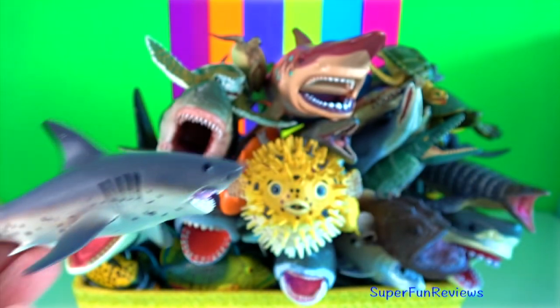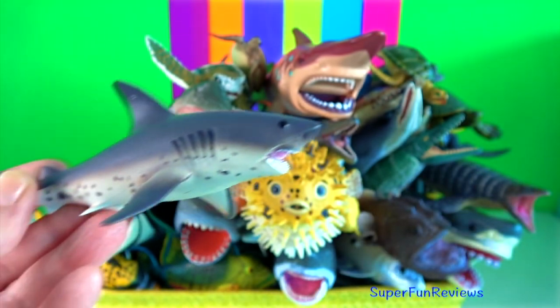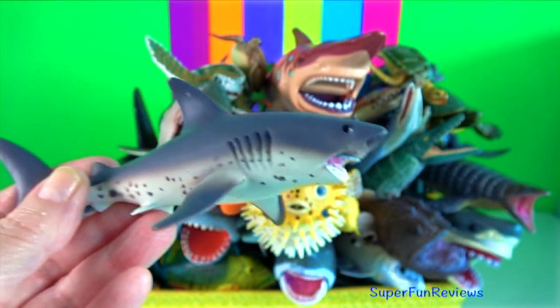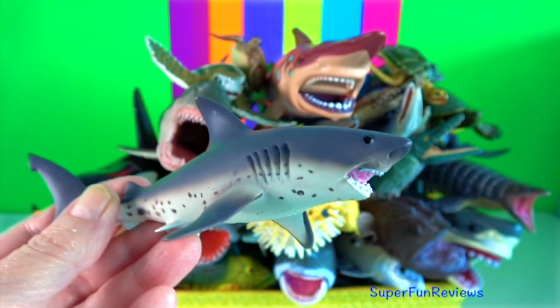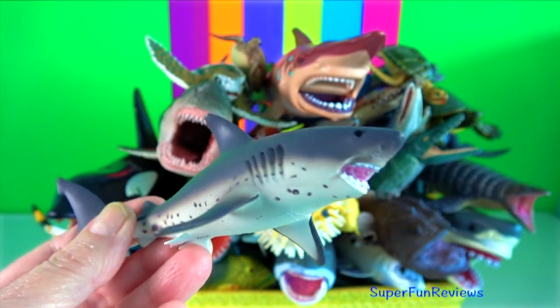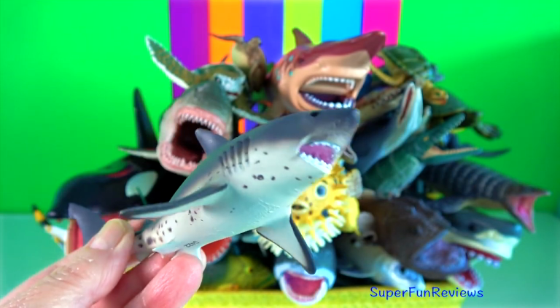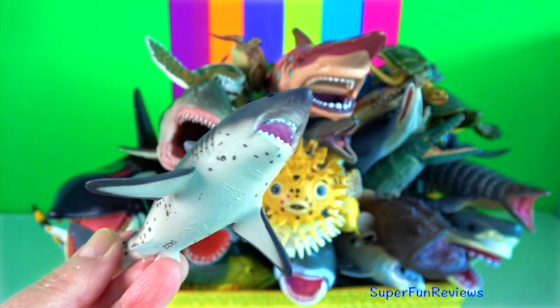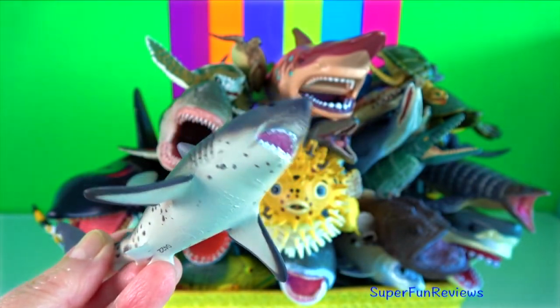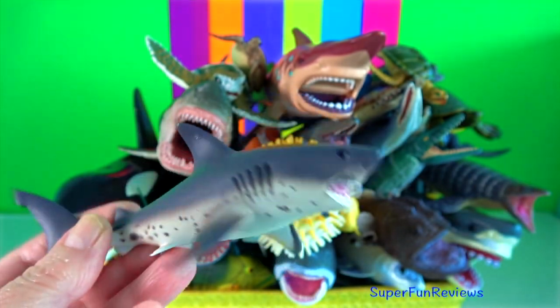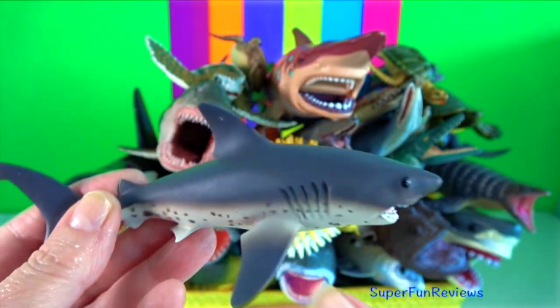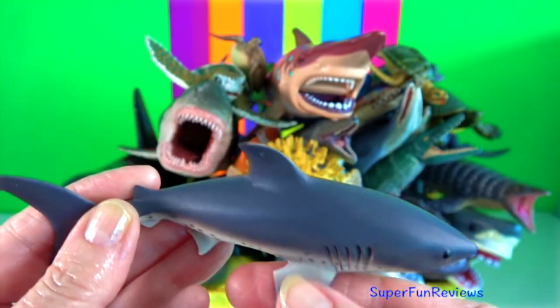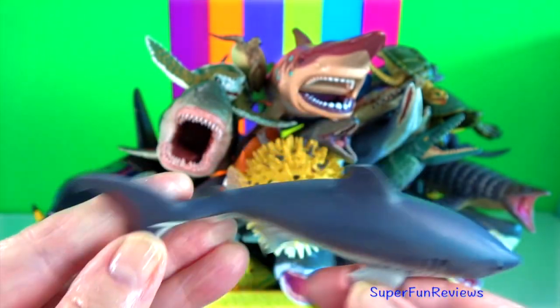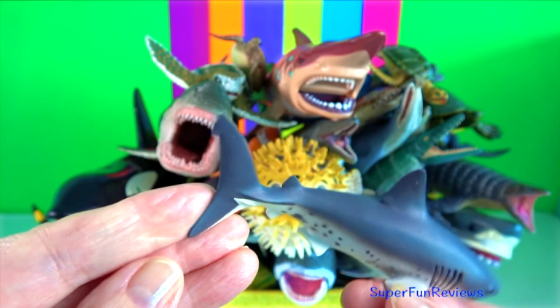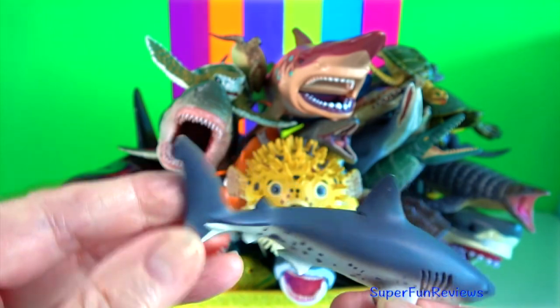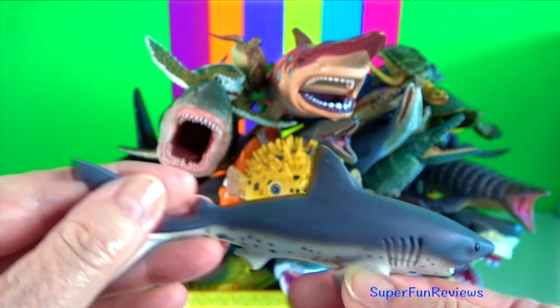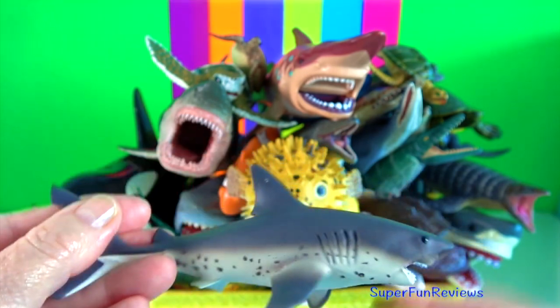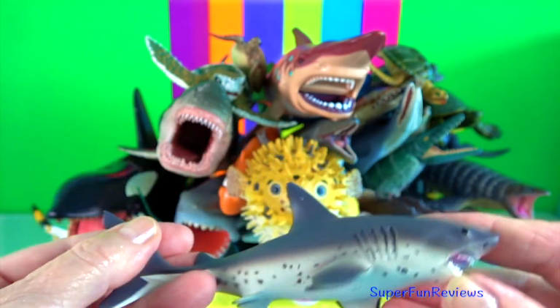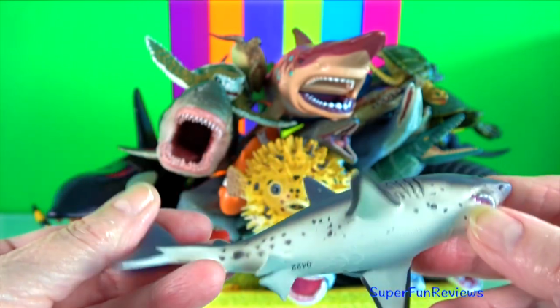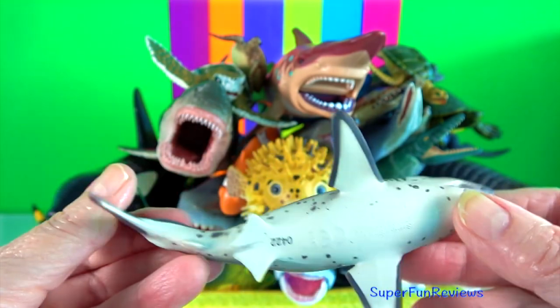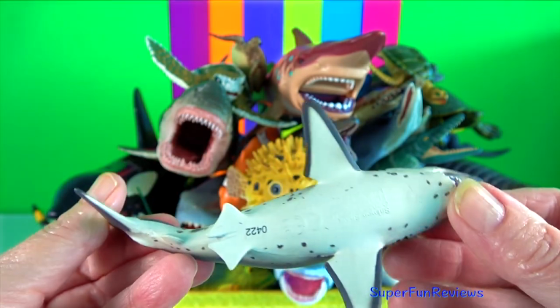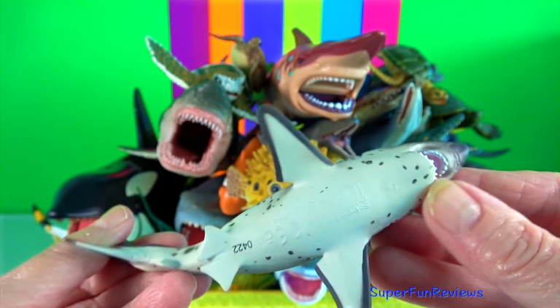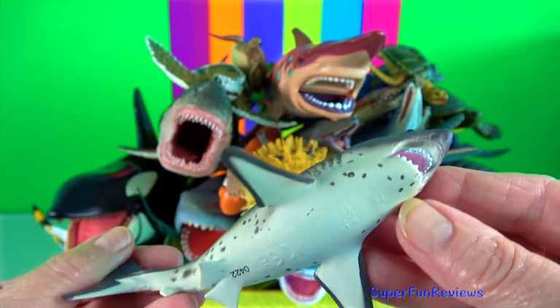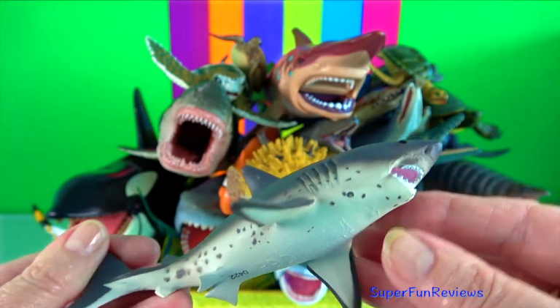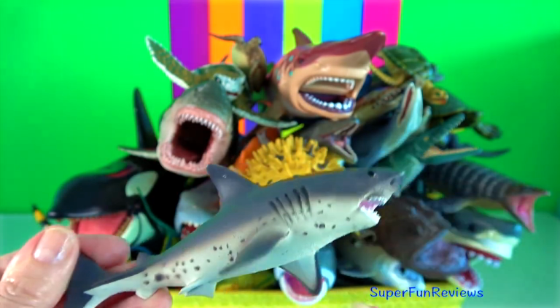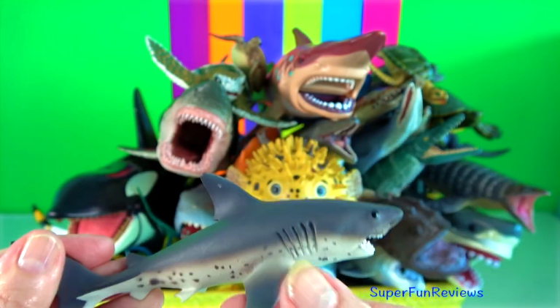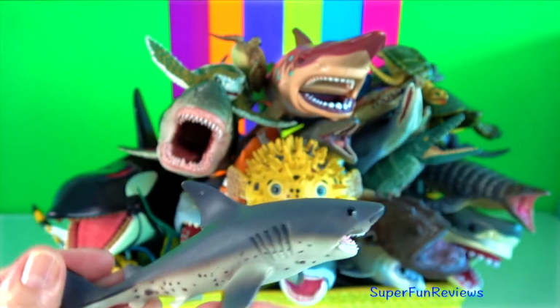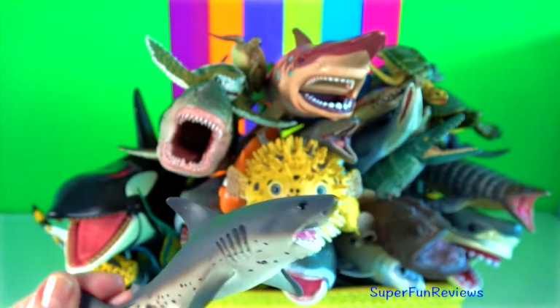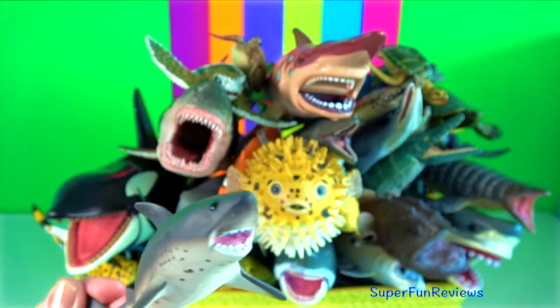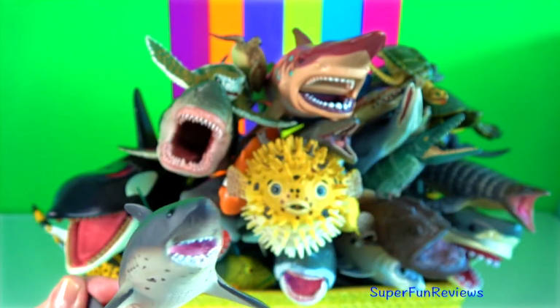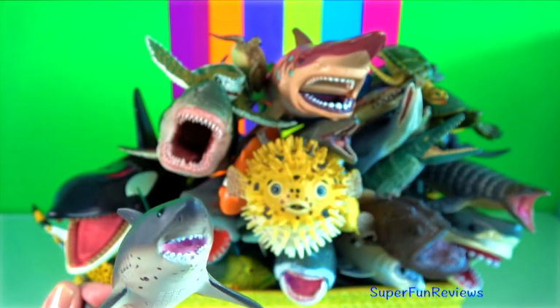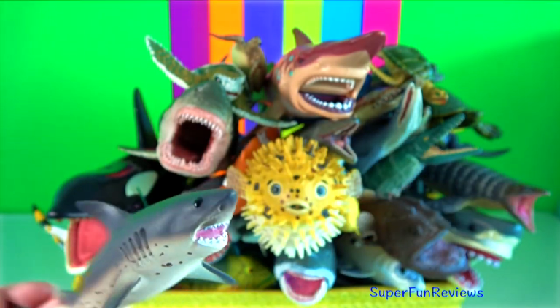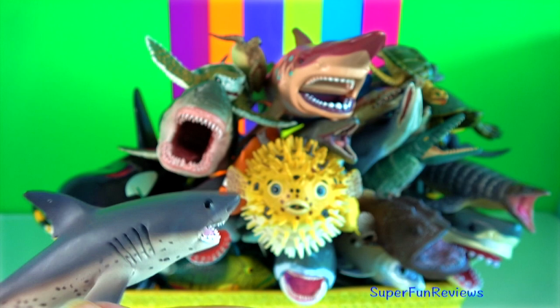Salmon shark. It is an apex predator. Salmon sharks have the ability to regulate their body temperature.